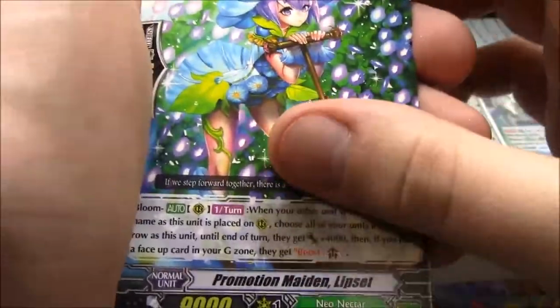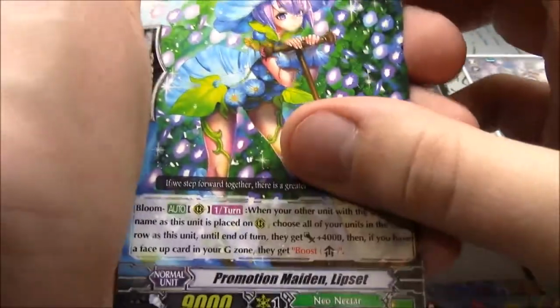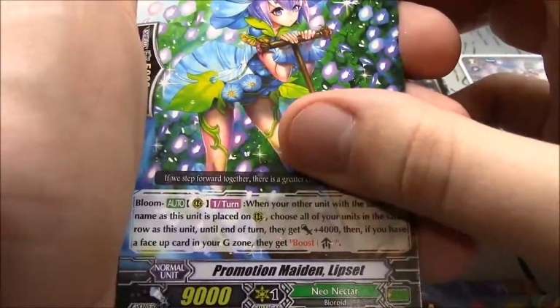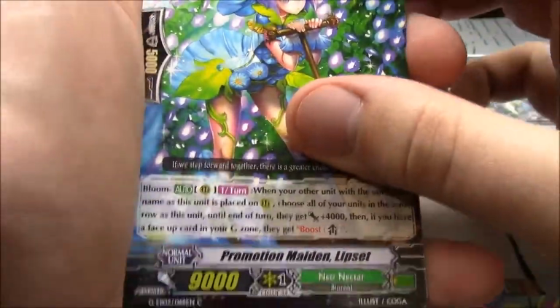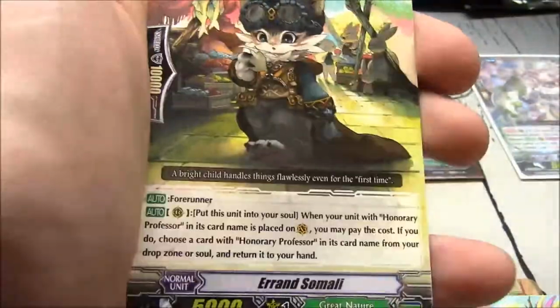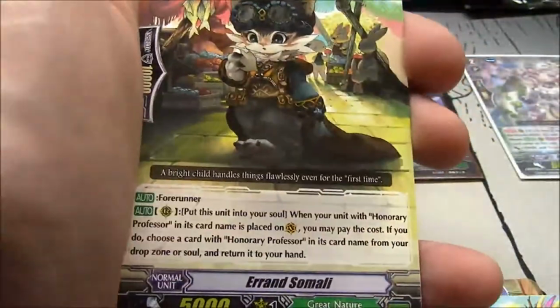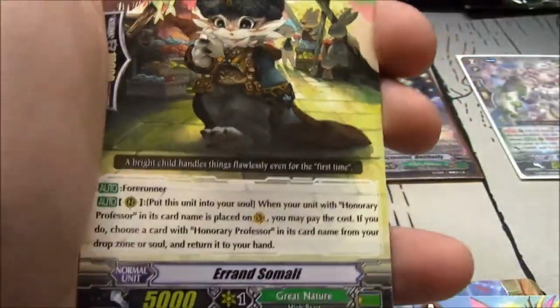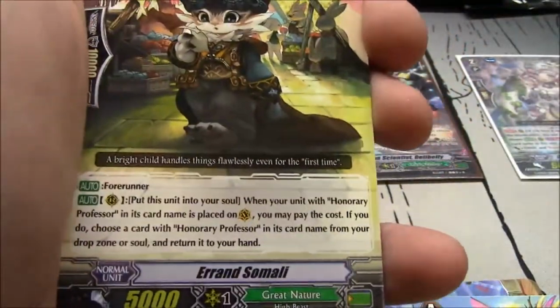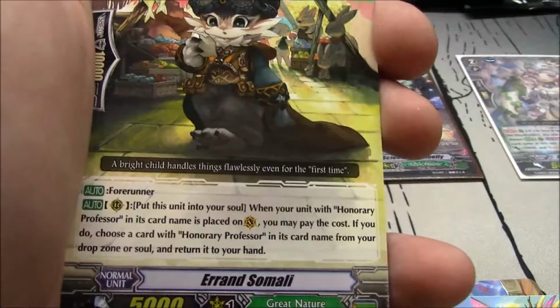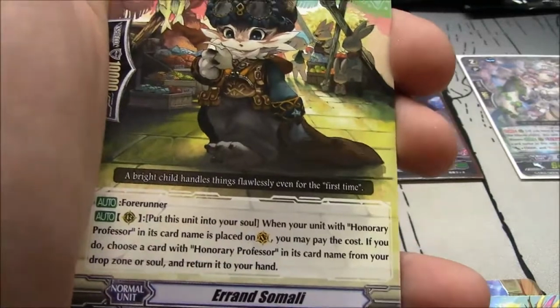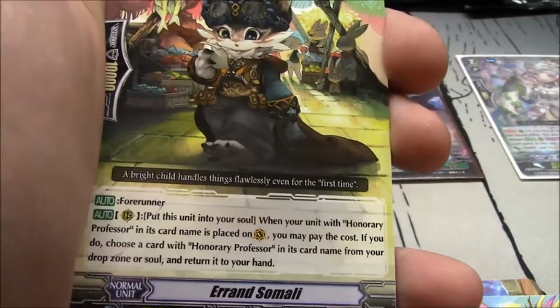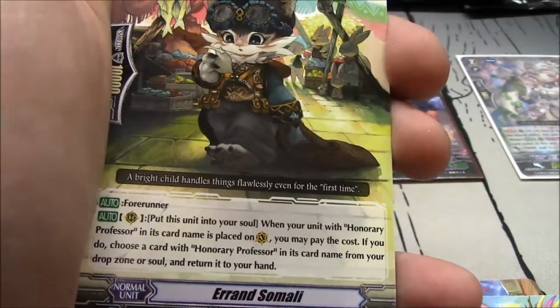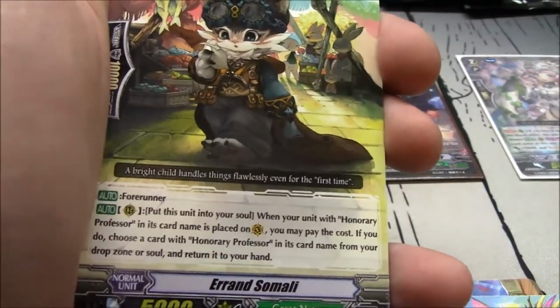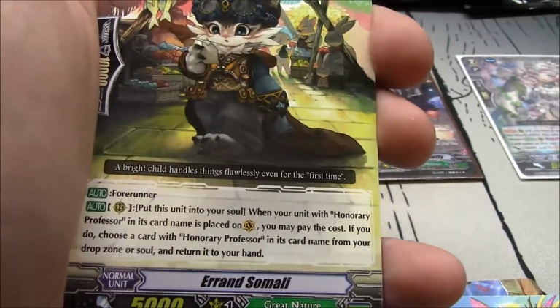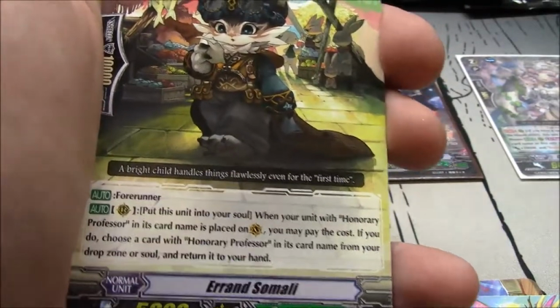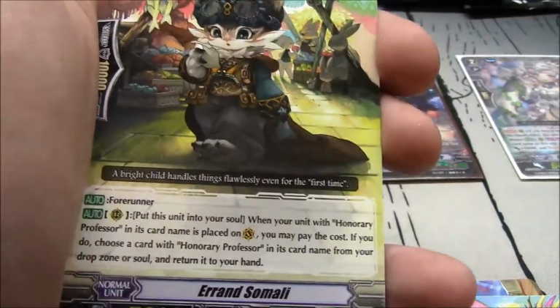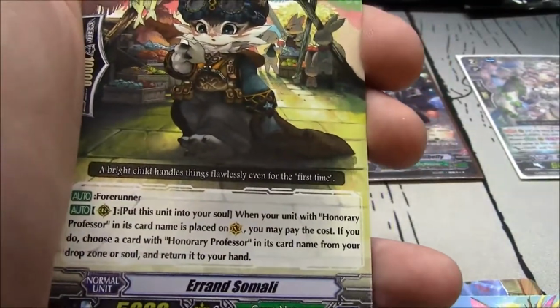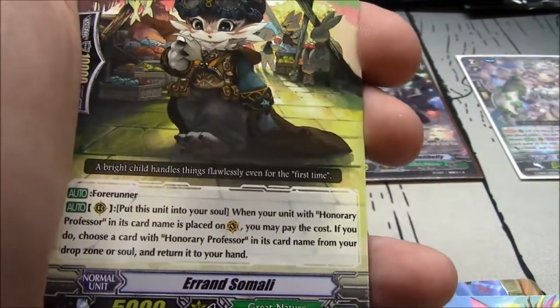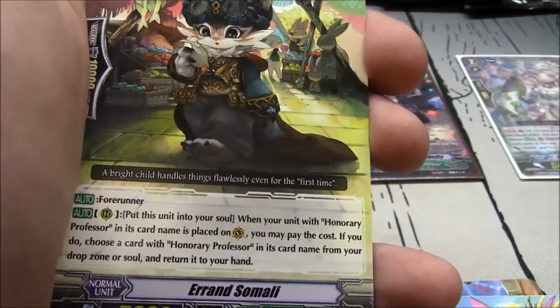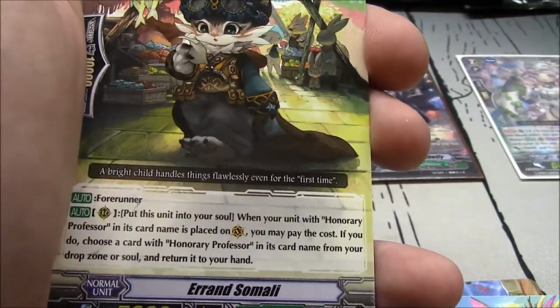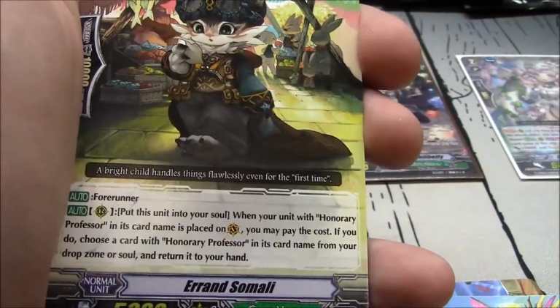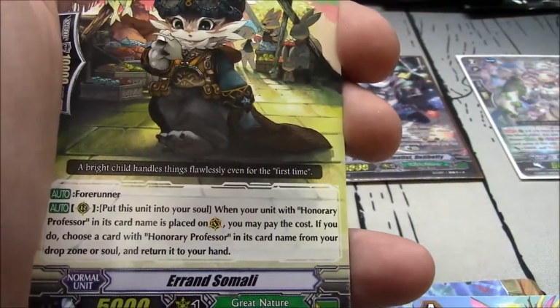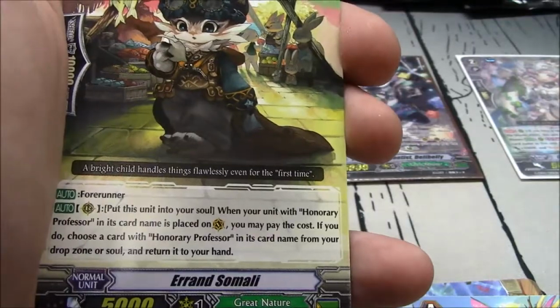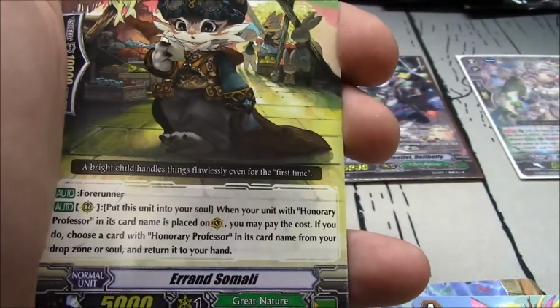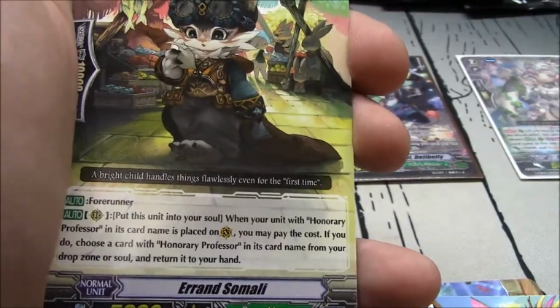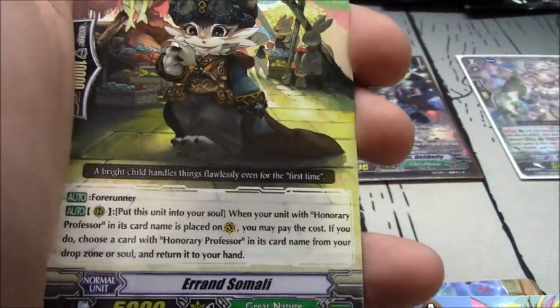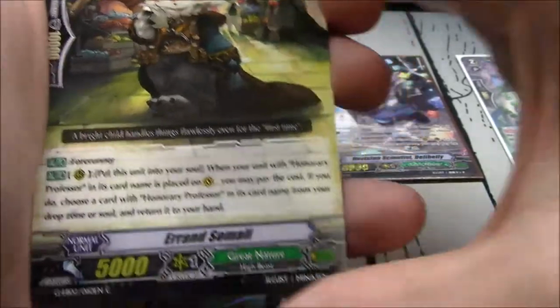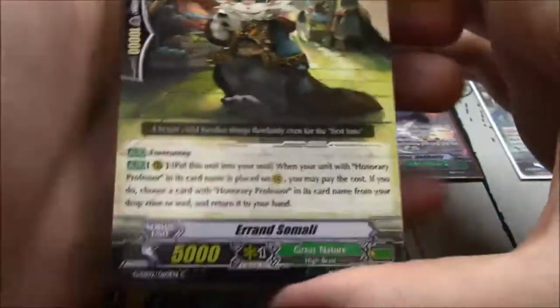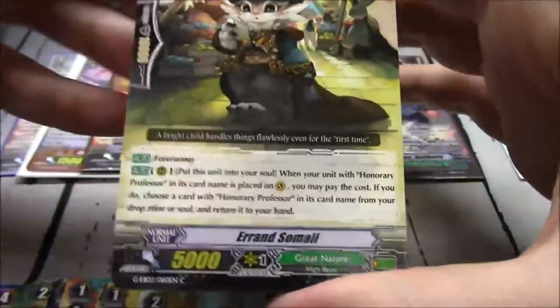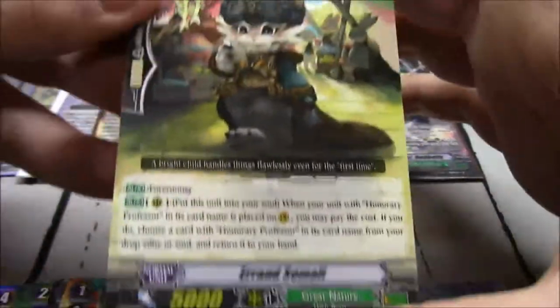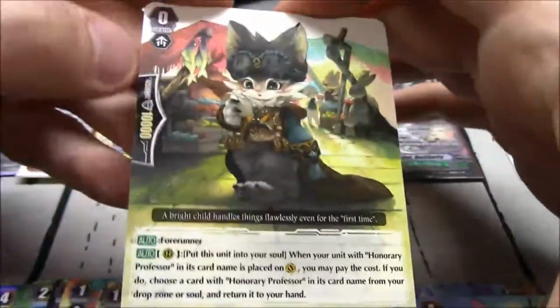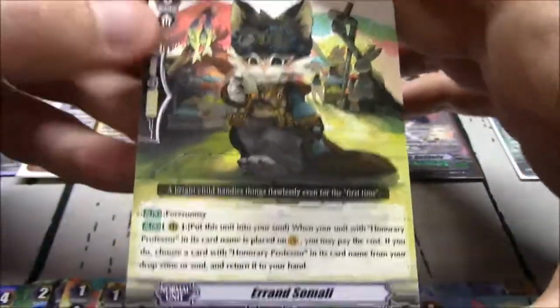I've been trying out Asha with a grade 2 lineup where everything gets boost — so Cara, Lipset... not Green Shutoff, but I can't remember which other one it was.